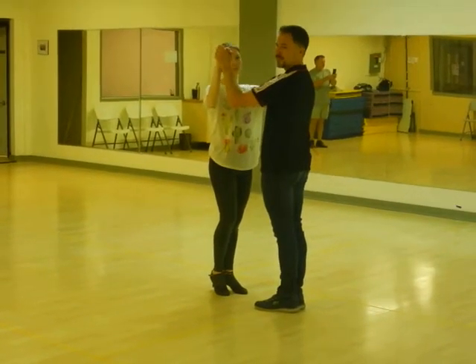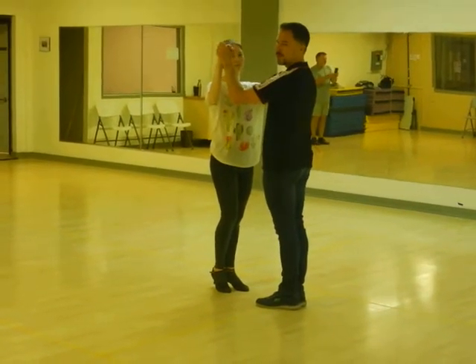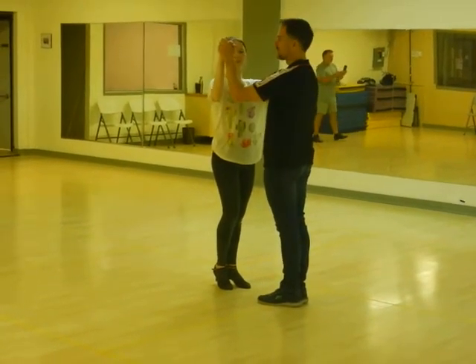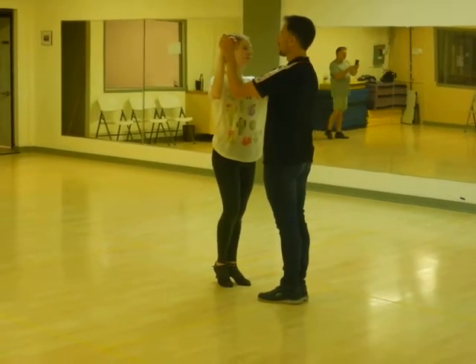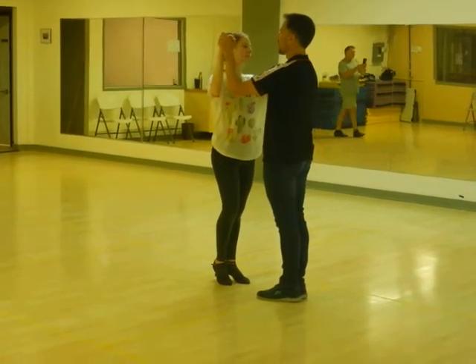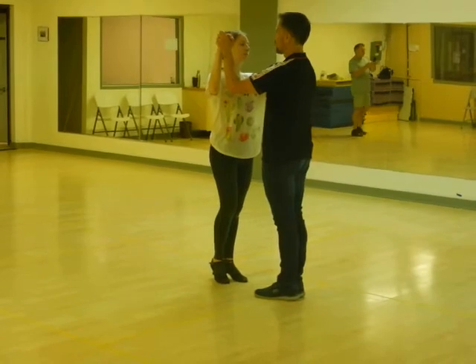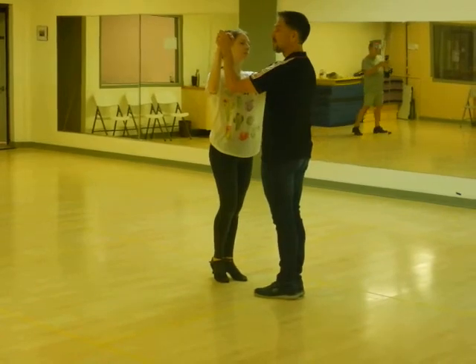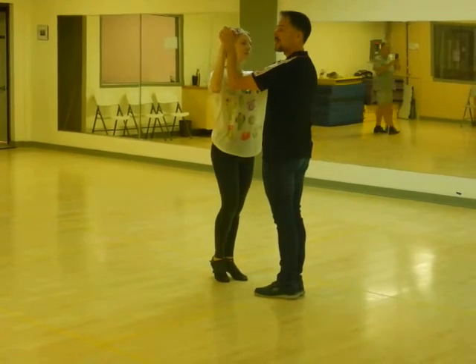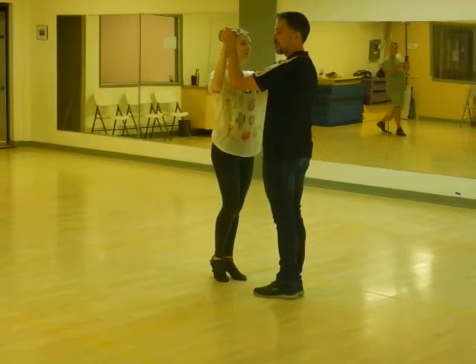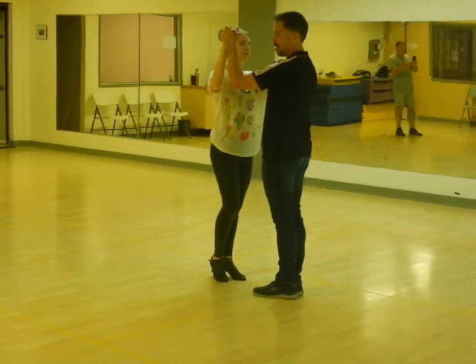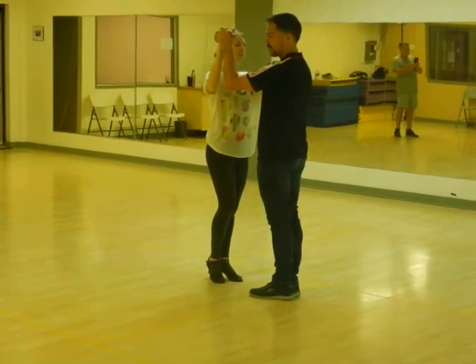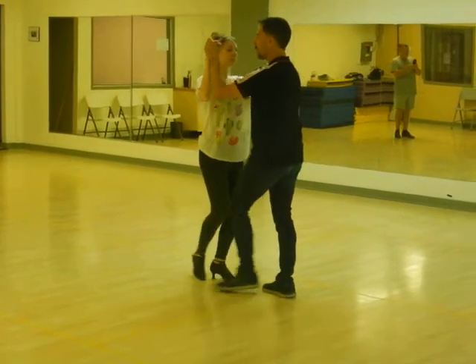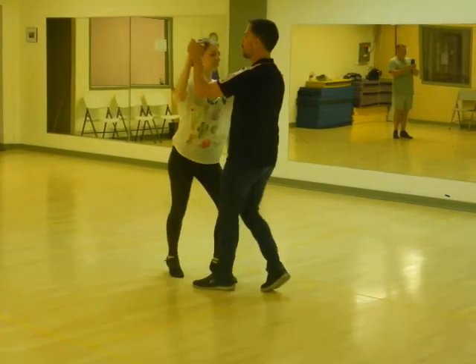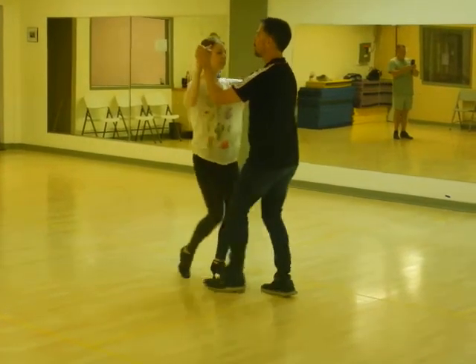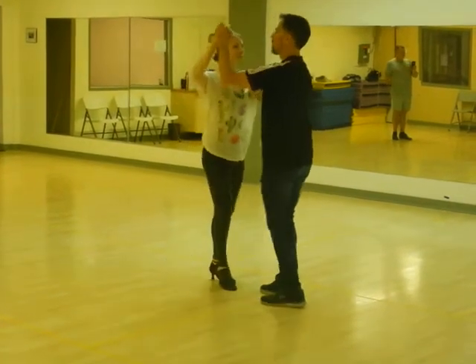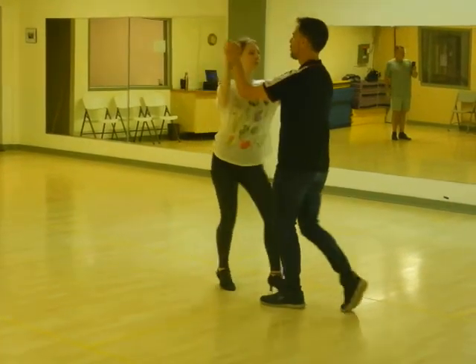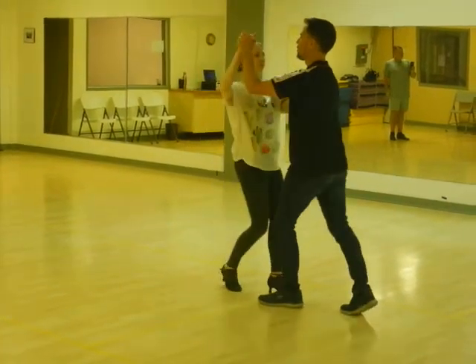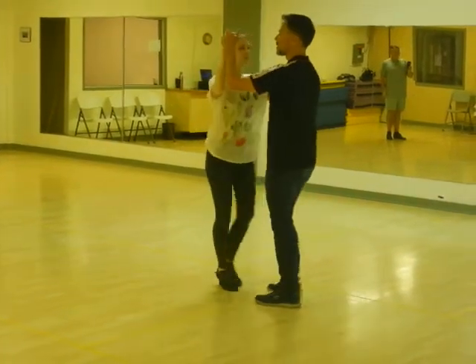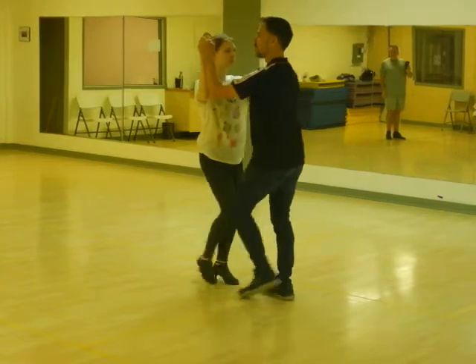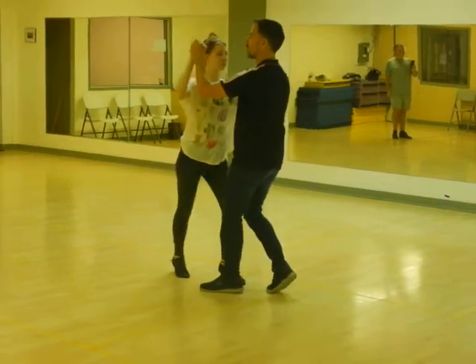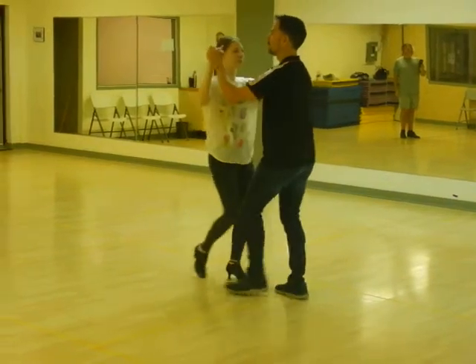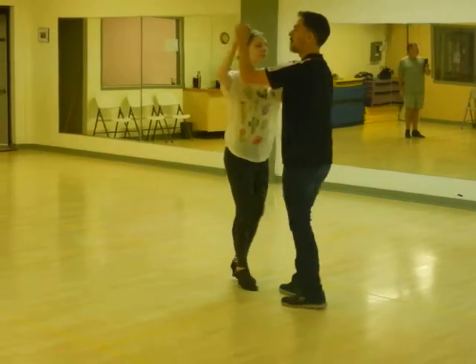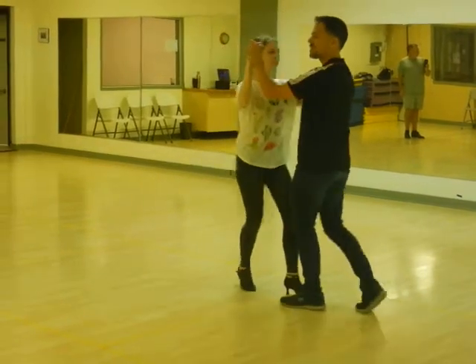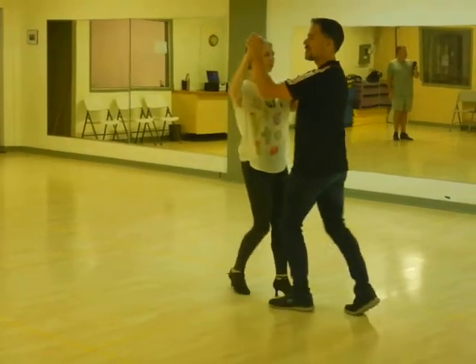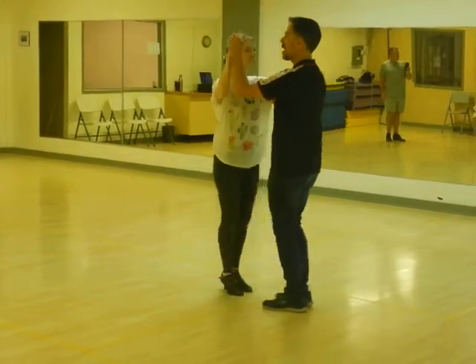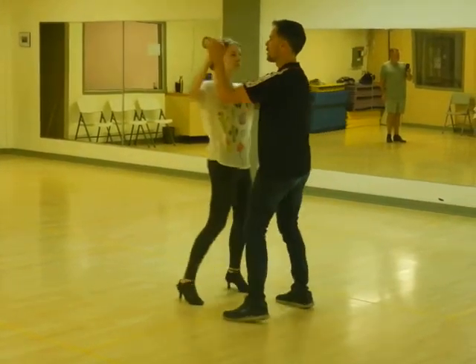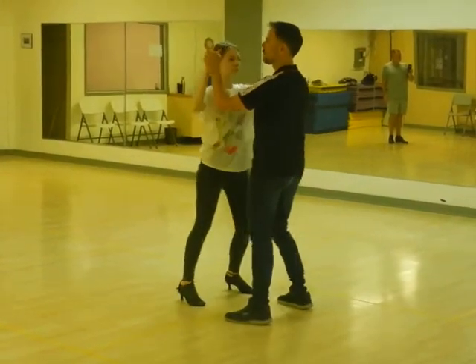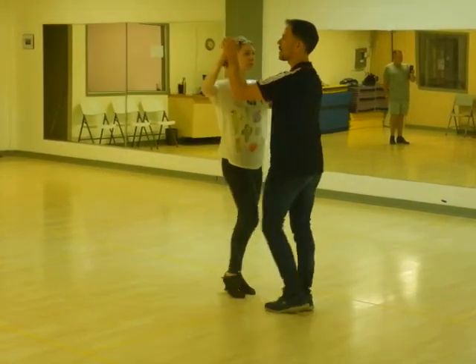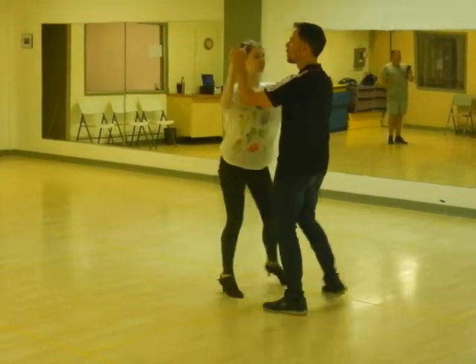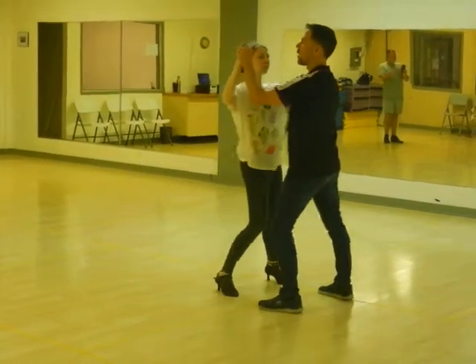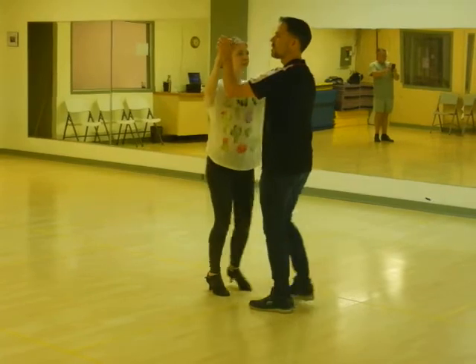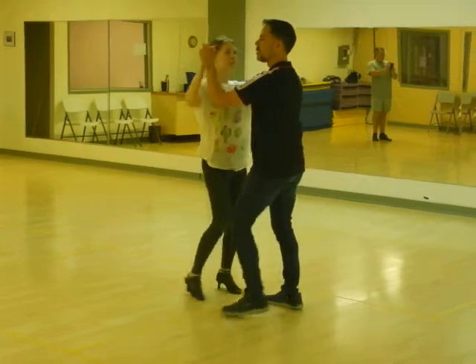Okay, so beginner's class. We've done a lot. 1, 2, 3, 5, 6, 7. Then we went side to side — side basic. Always an even number.